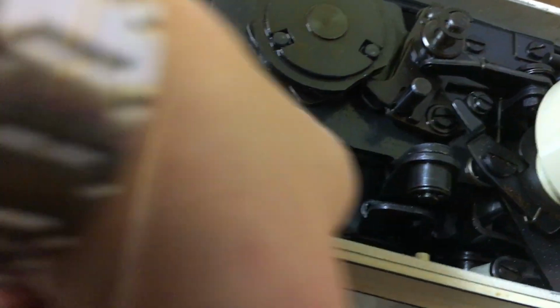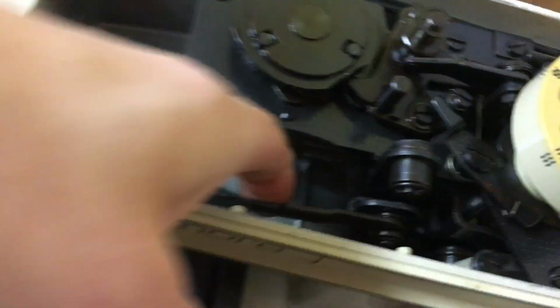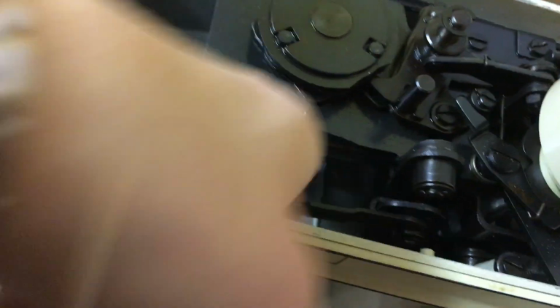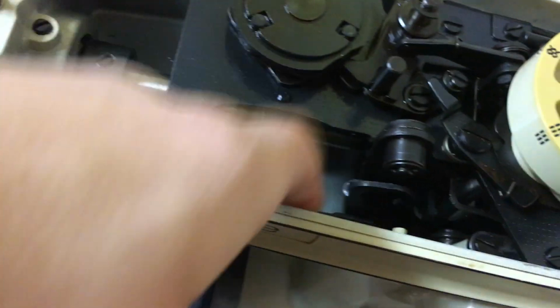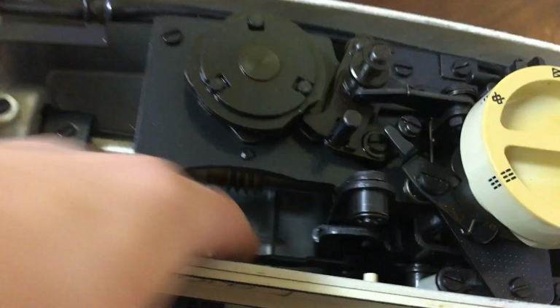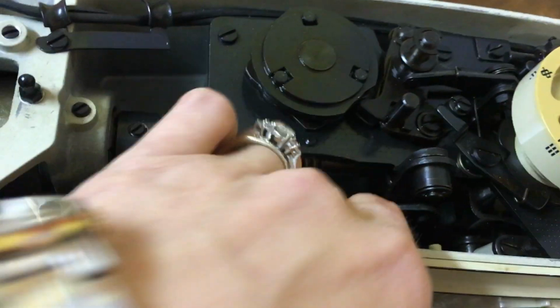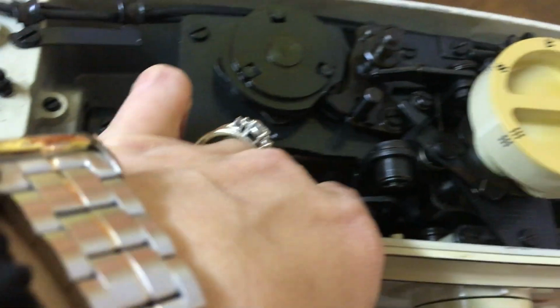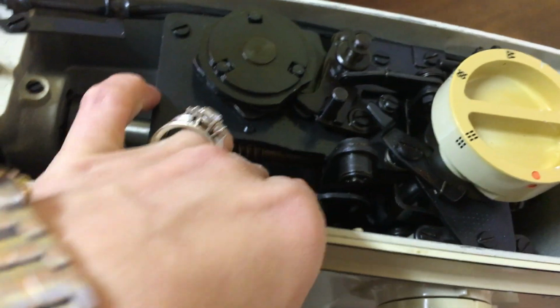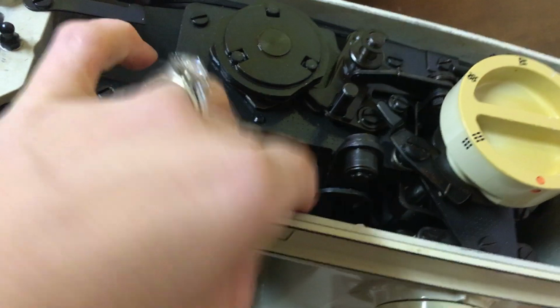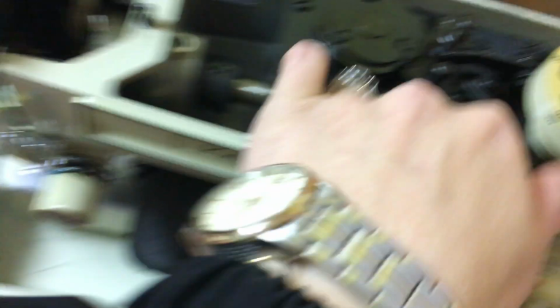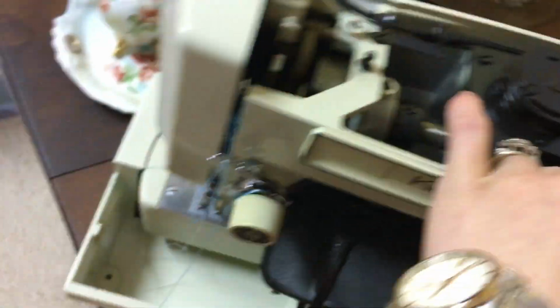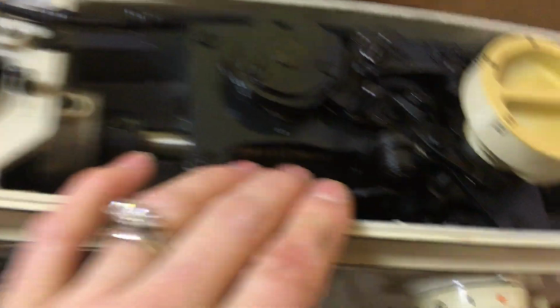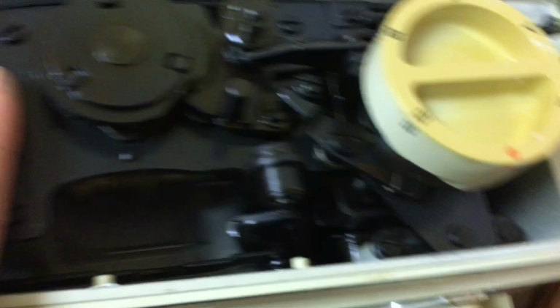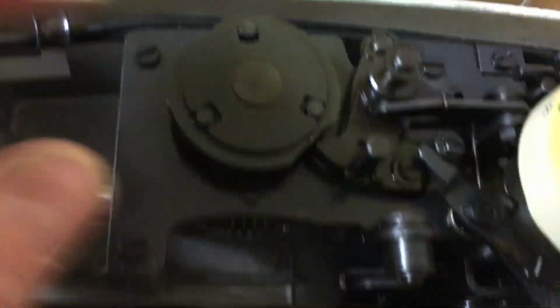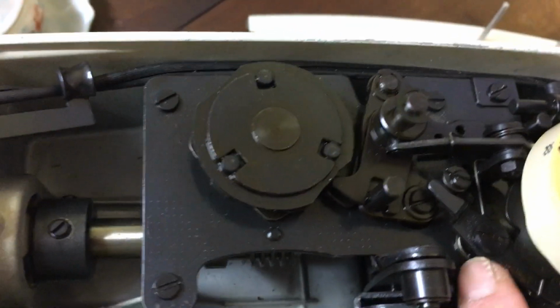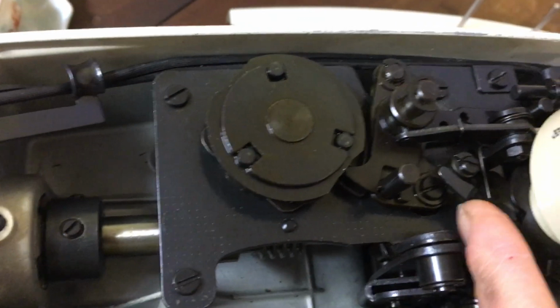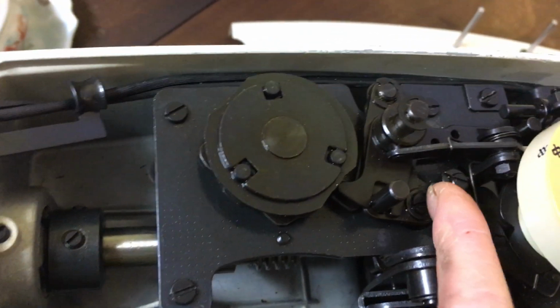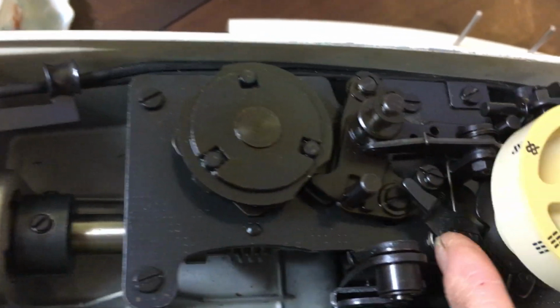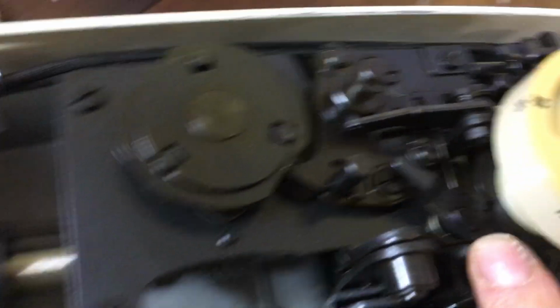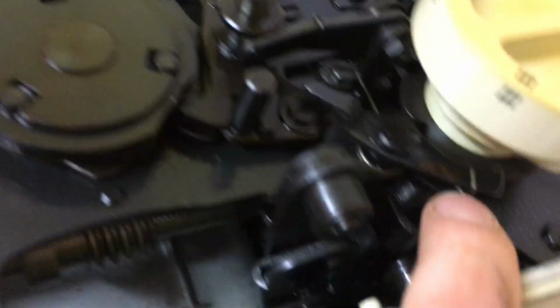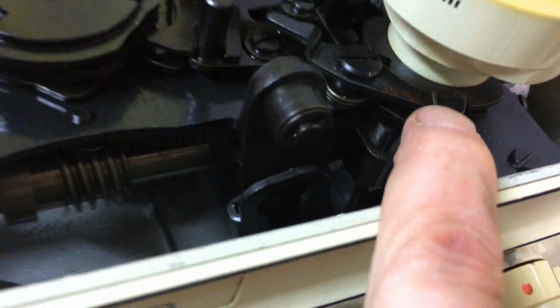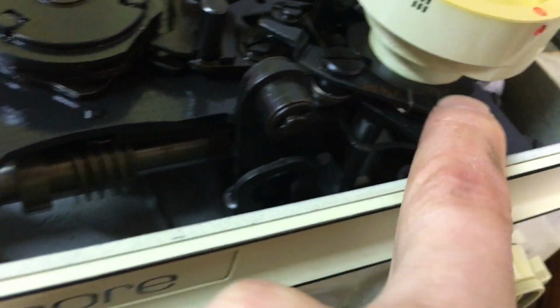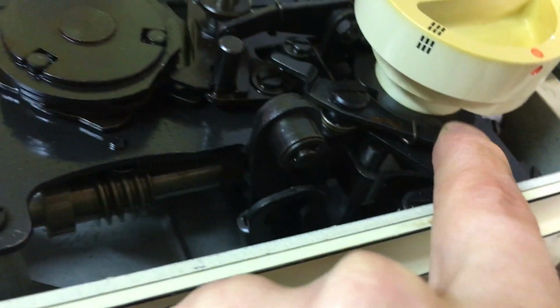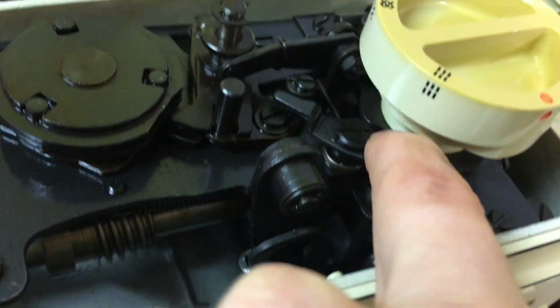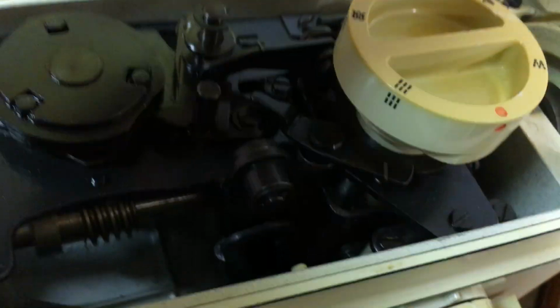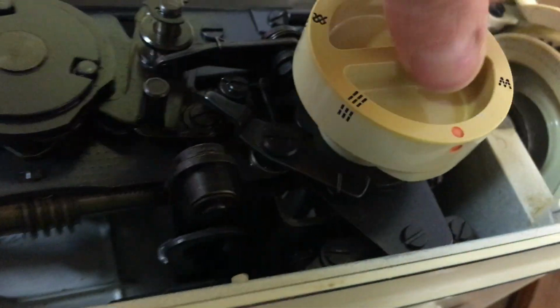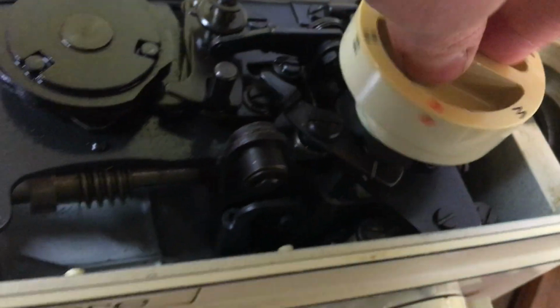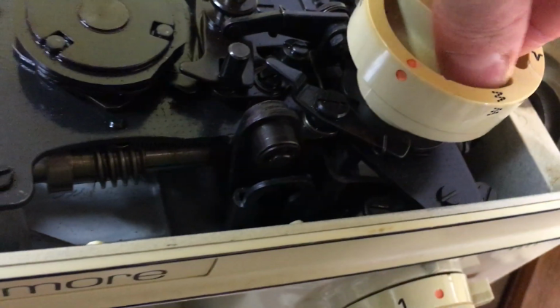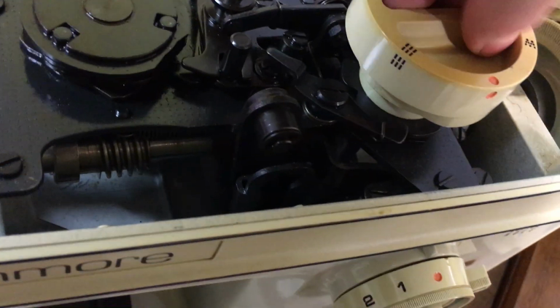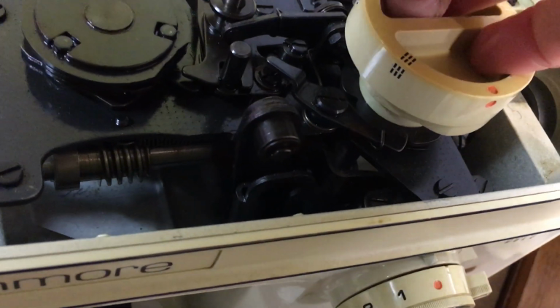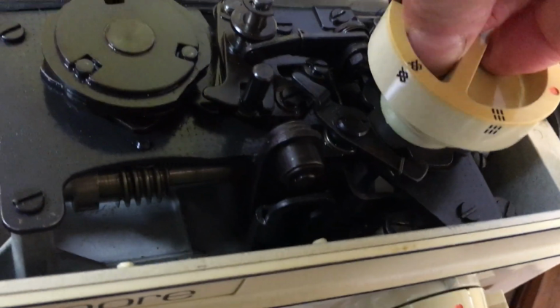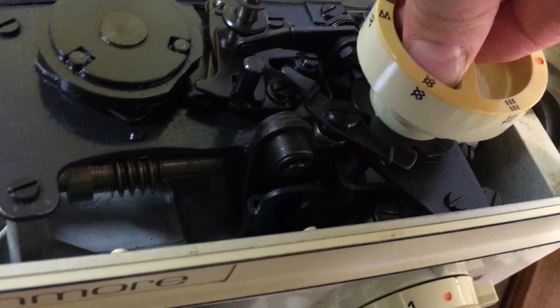You should have one of those — that's what controls your needle bar. So this little guy, this is what's traveling around this cam right here. You can see what's basically switching it.